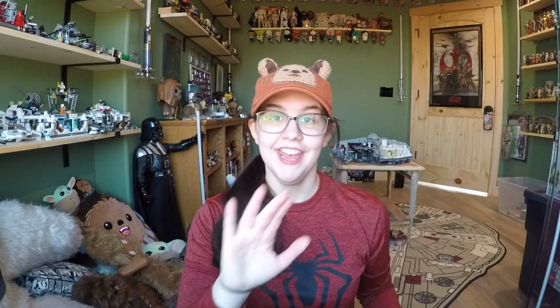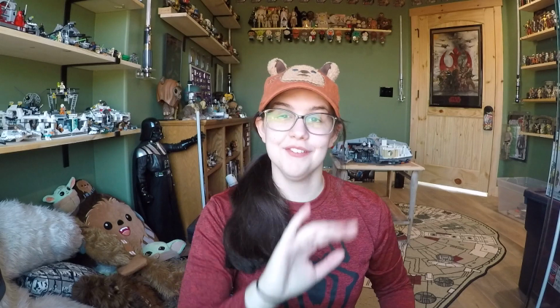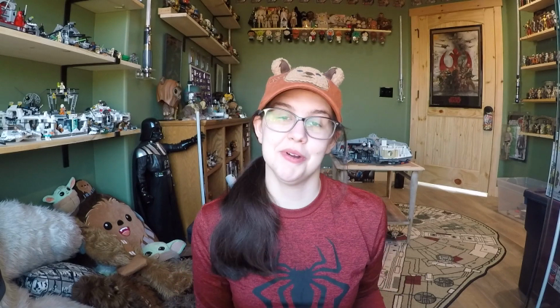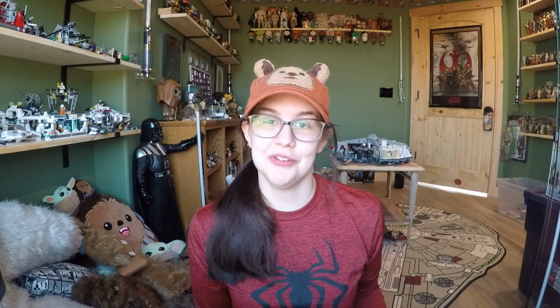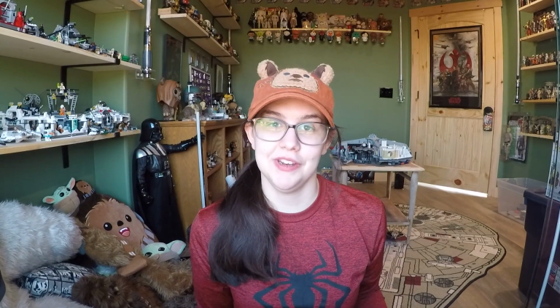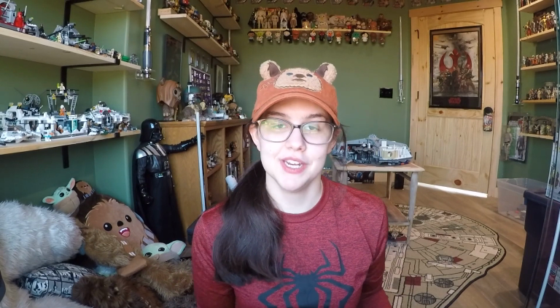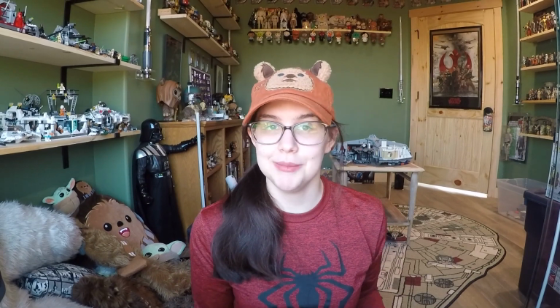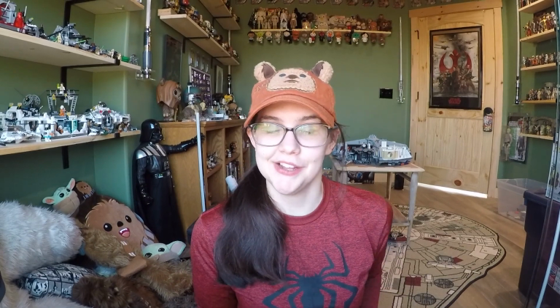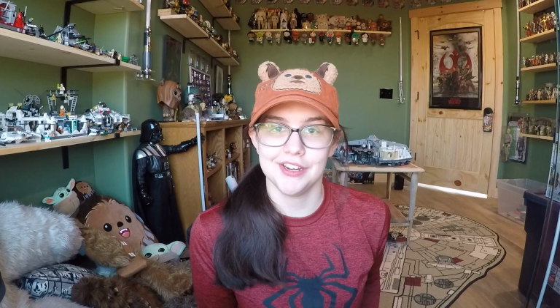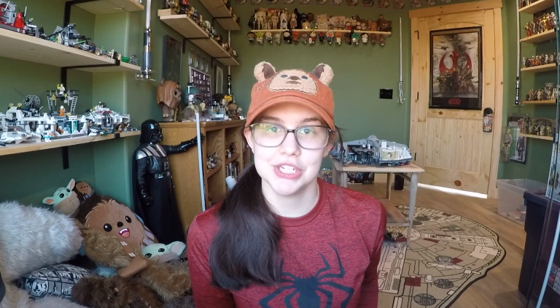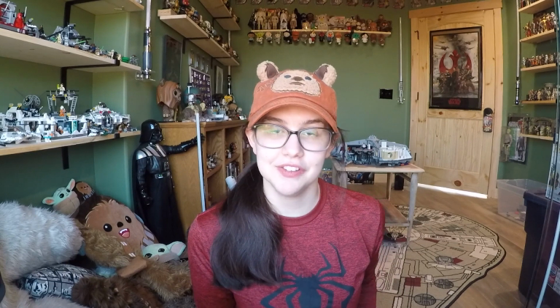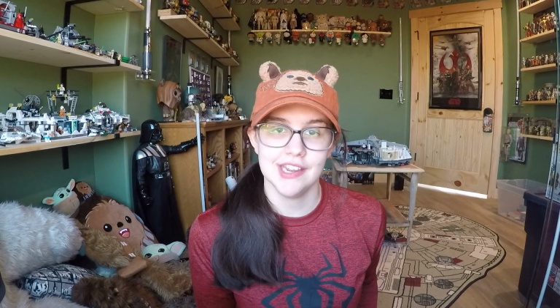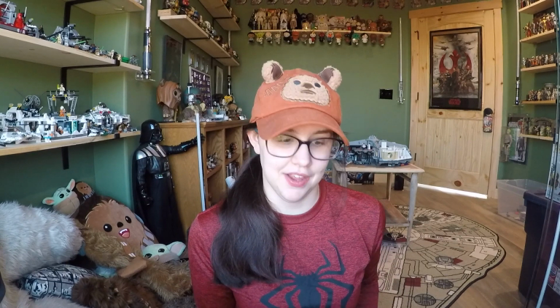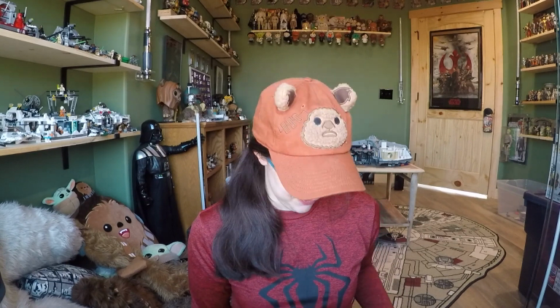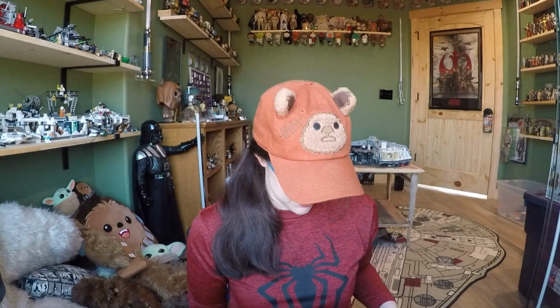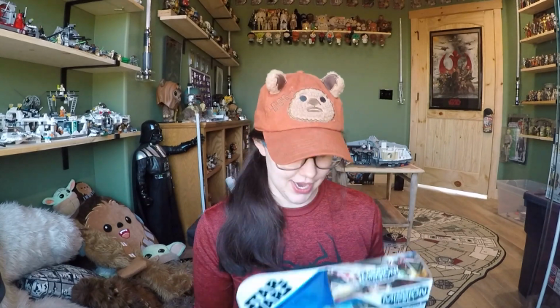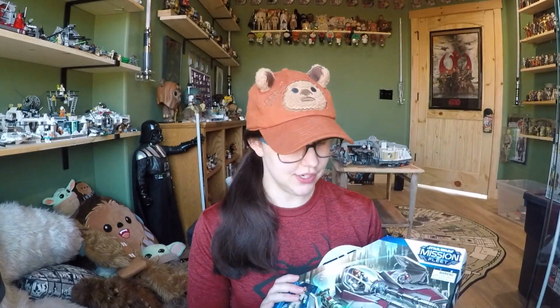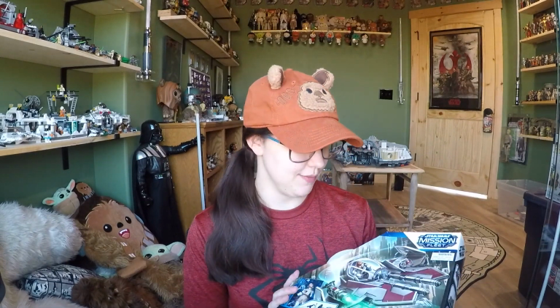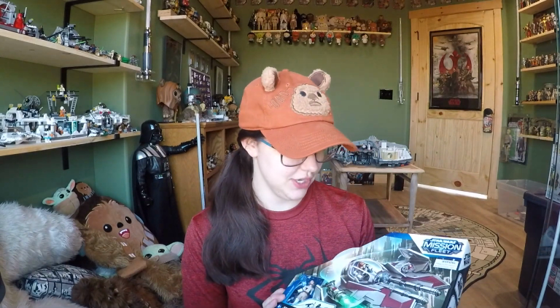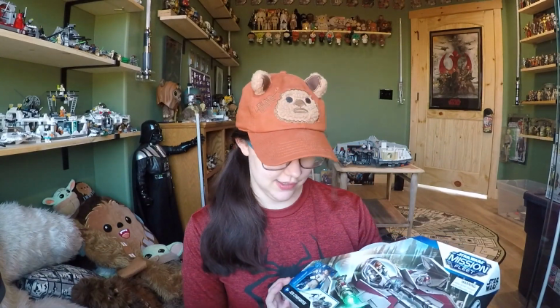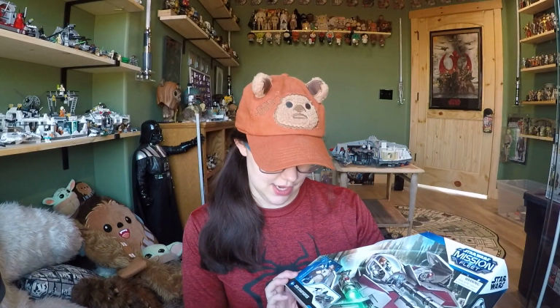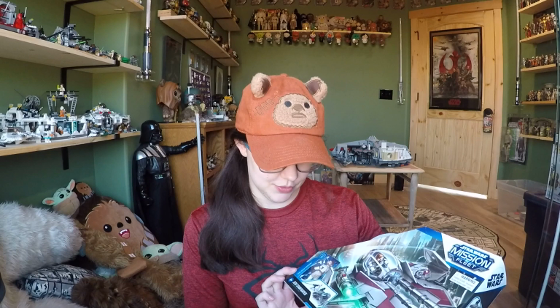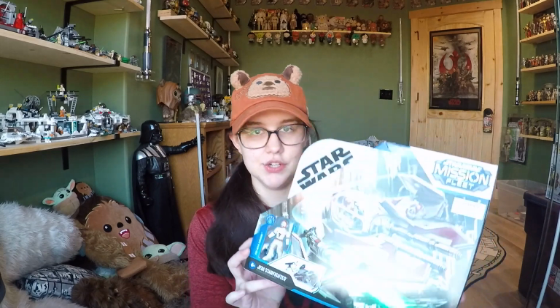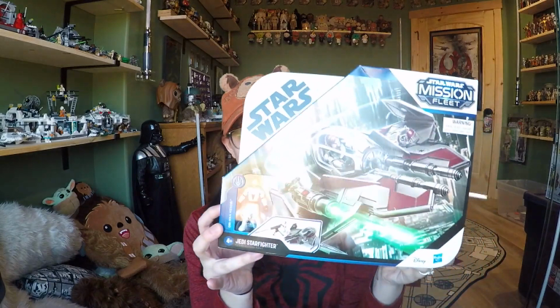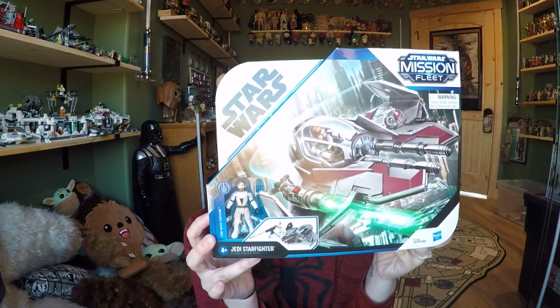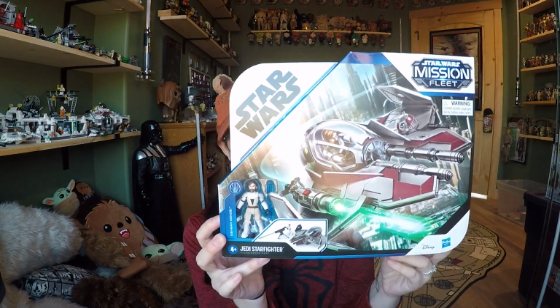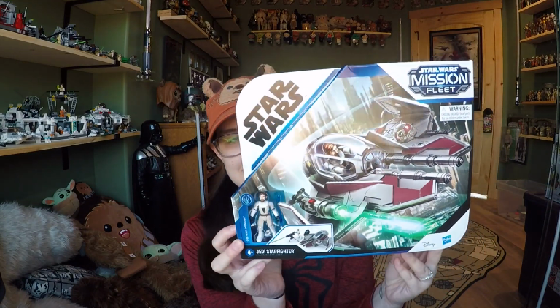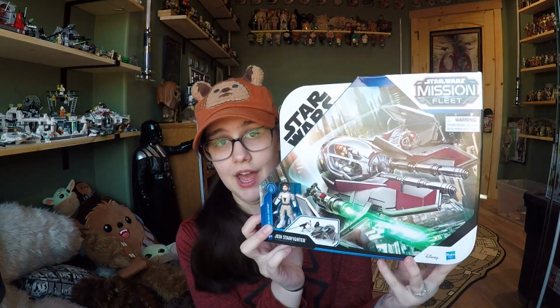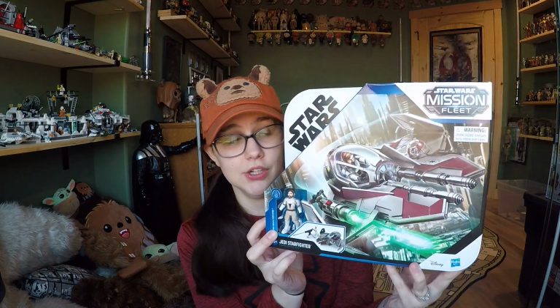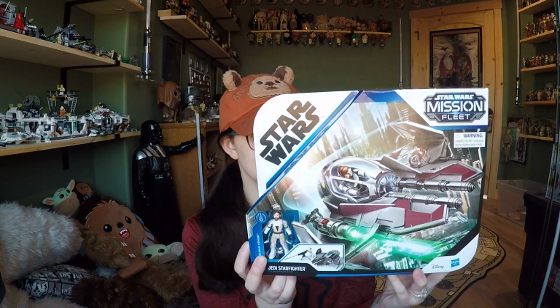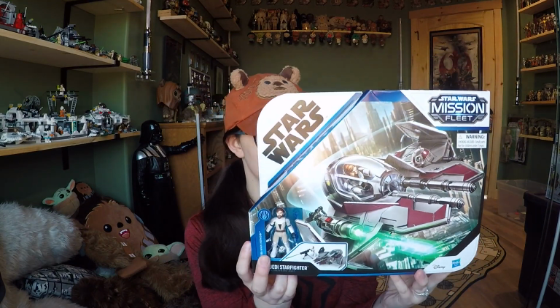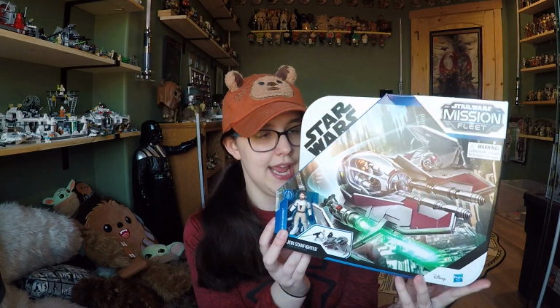Hey everybody, welcome back to another video. Today we're going to be taking a look at another Mission Fleet figure. This one actually does come with the ship — it's the Jedi Starfighter with Obi-Wan Kenobi in Clone Wars attire.